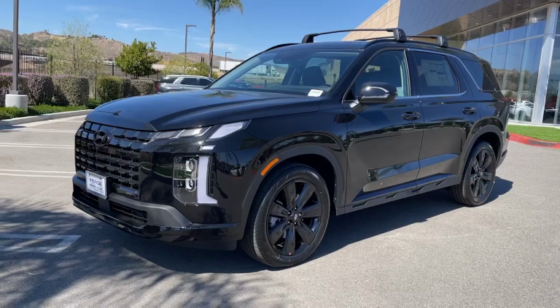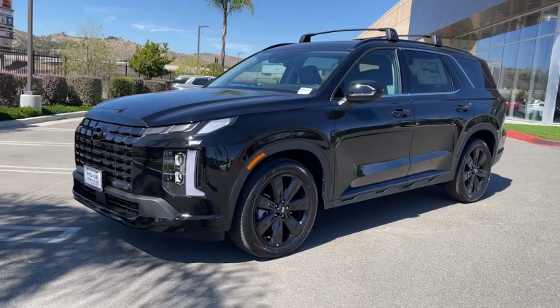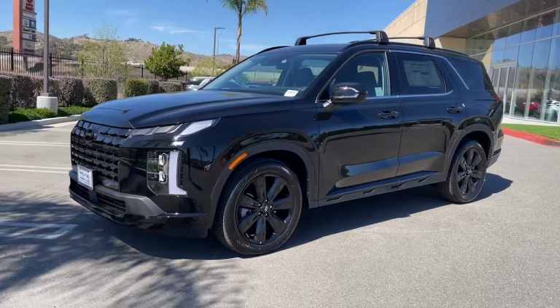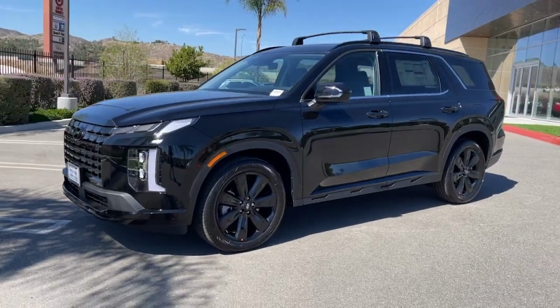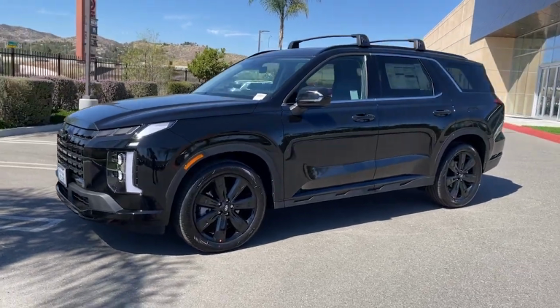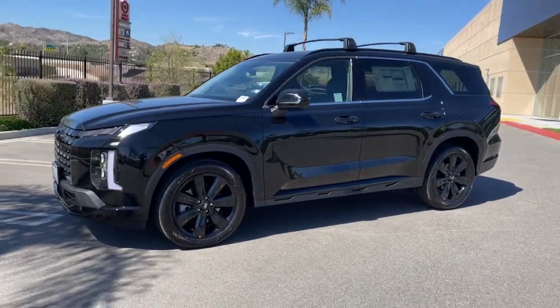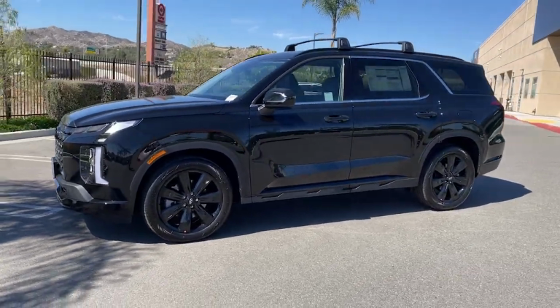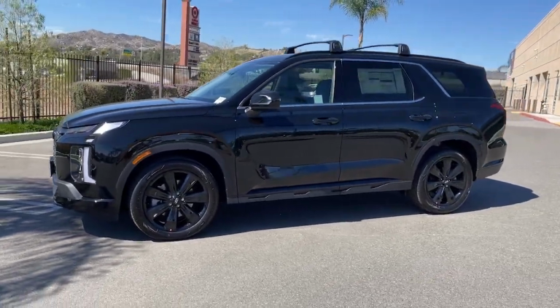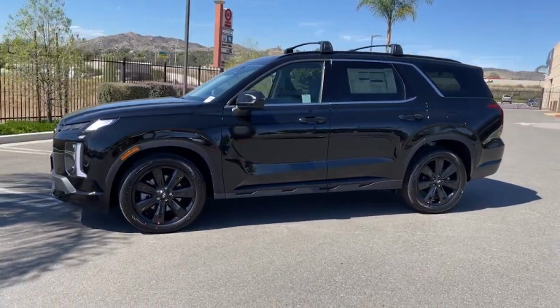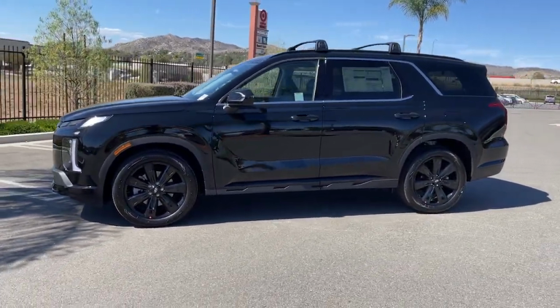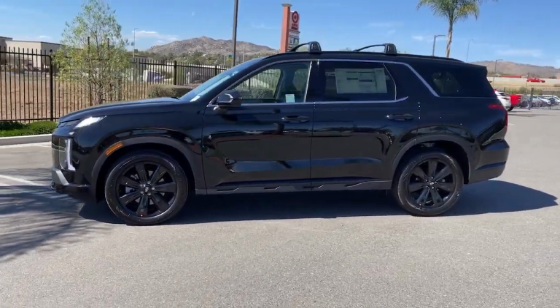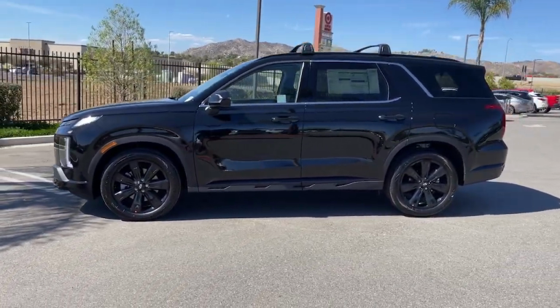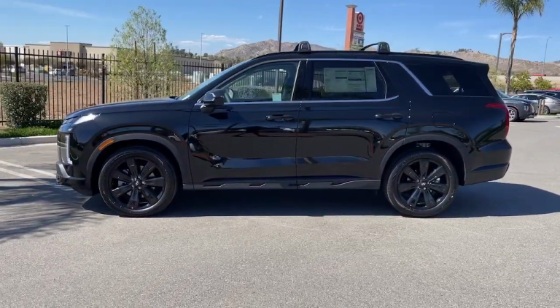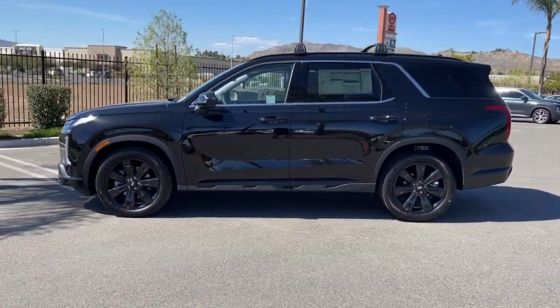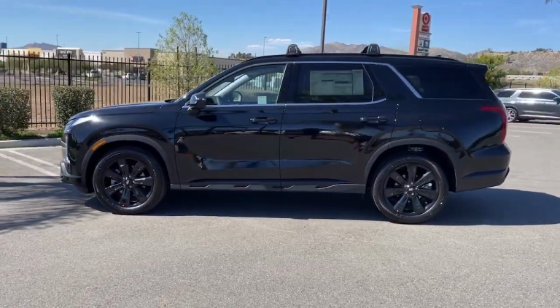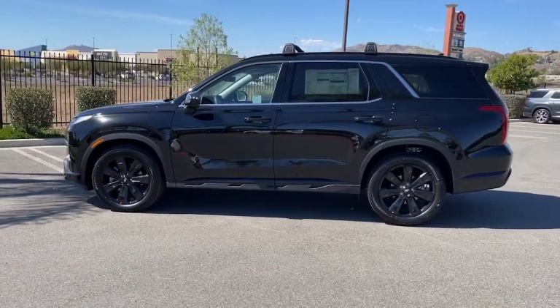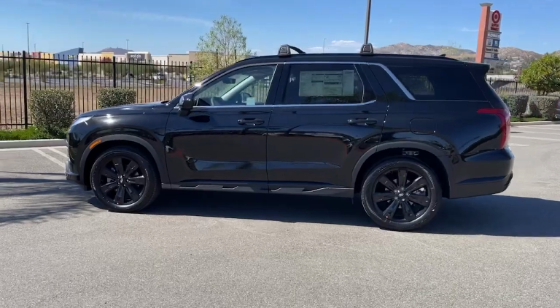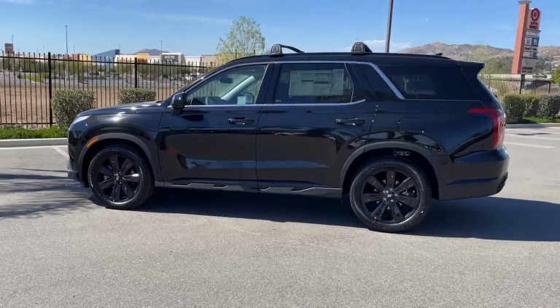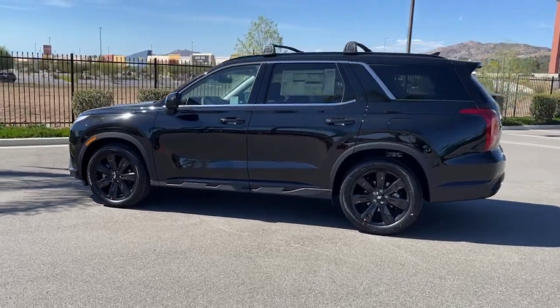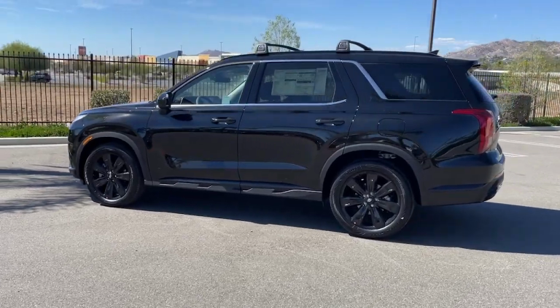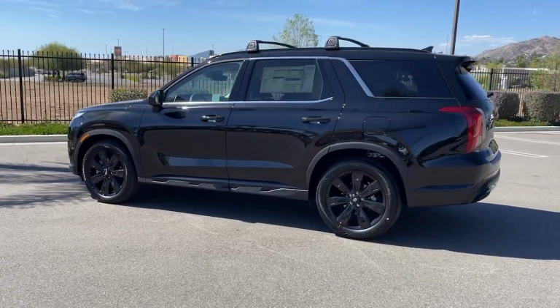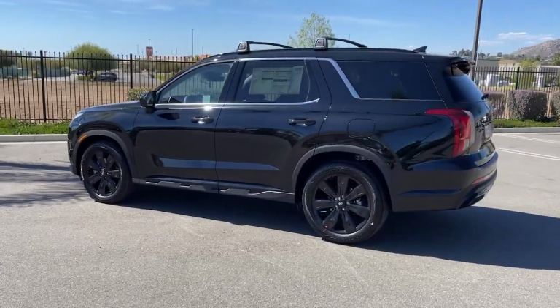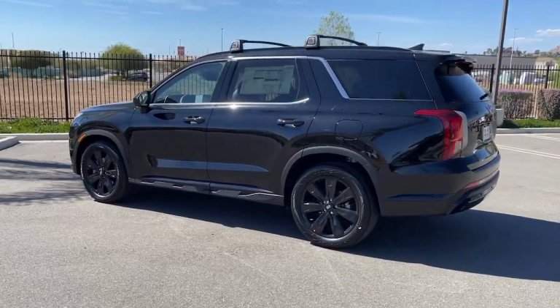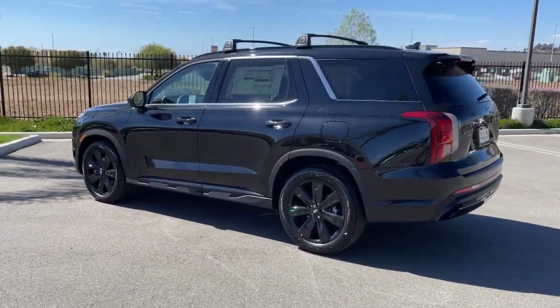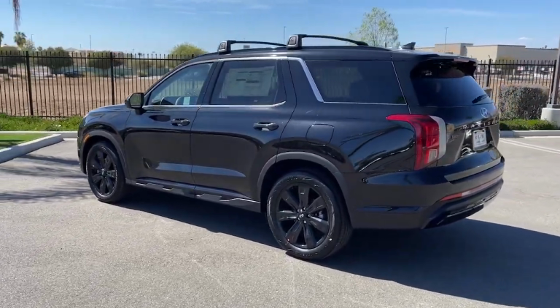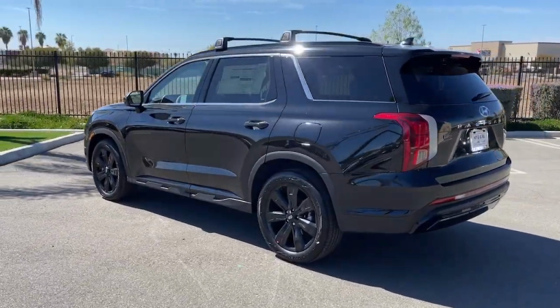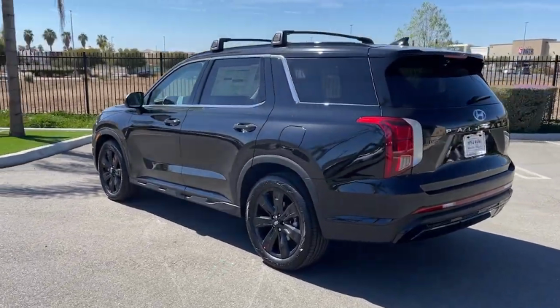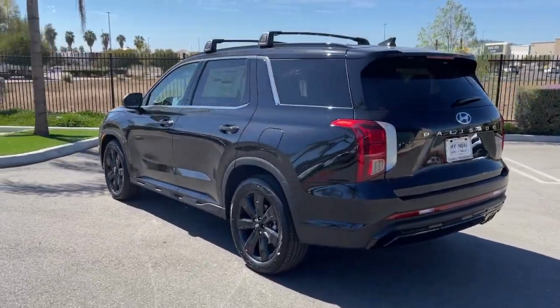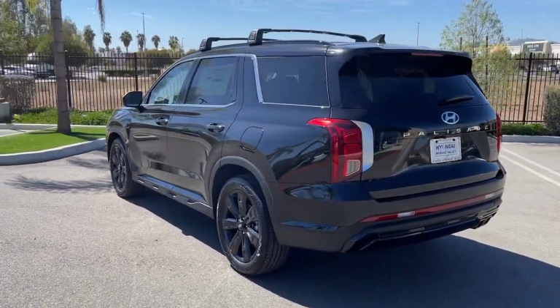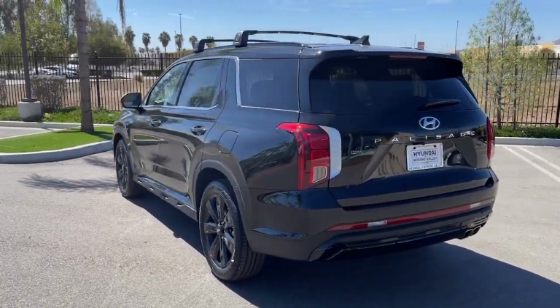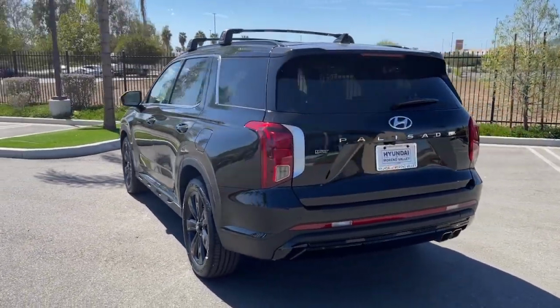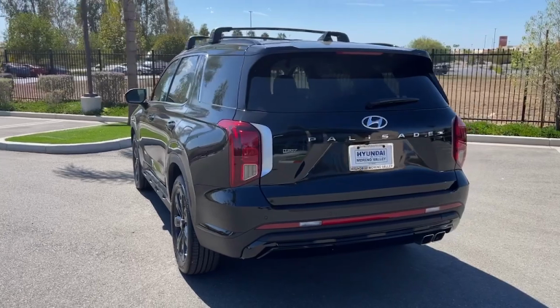Picture yourself in the 2023 Hyundai Palisade. Enjoy a new level of comfort and convenience on all your family outings in this spacious Palisade.